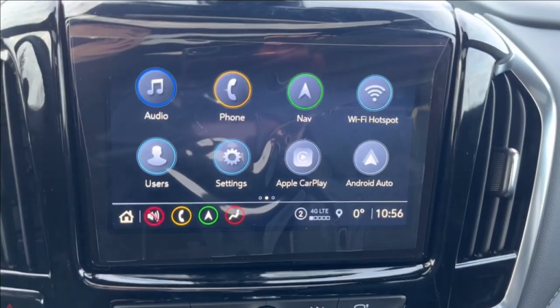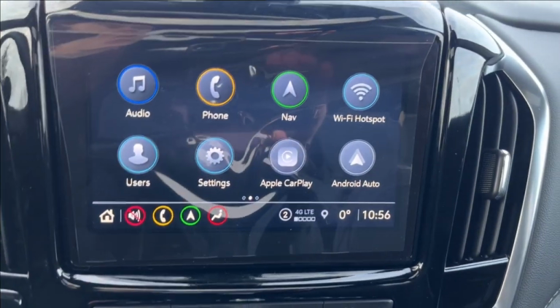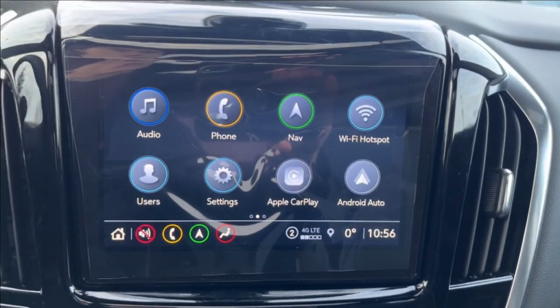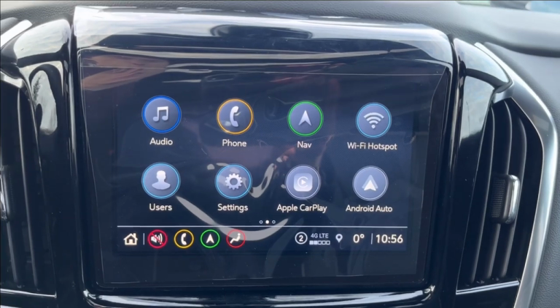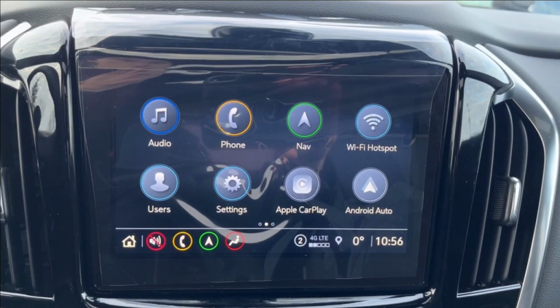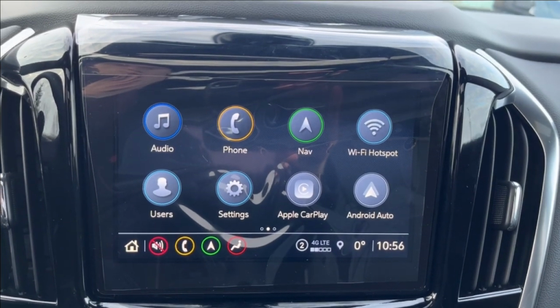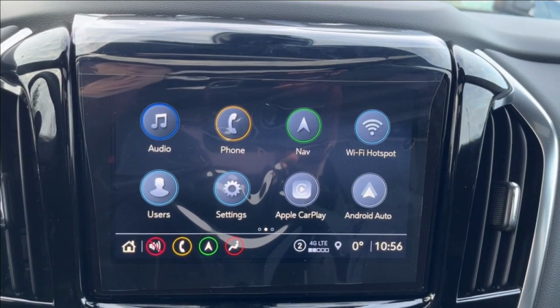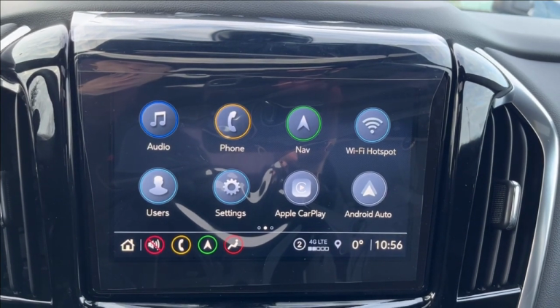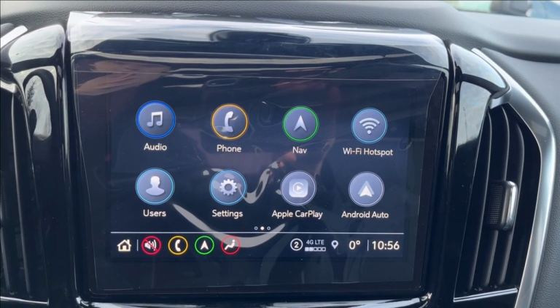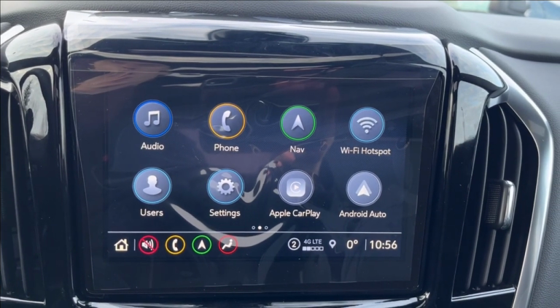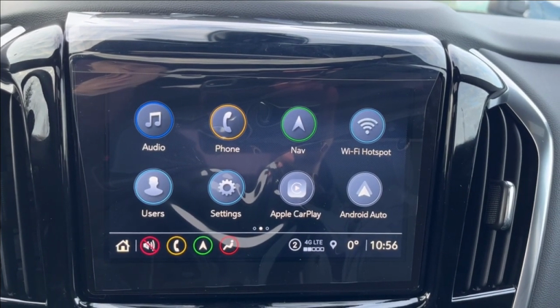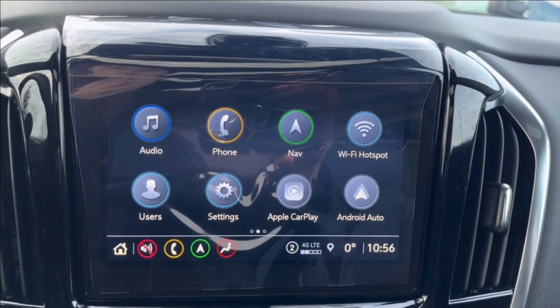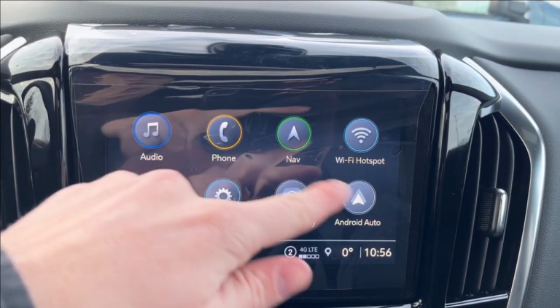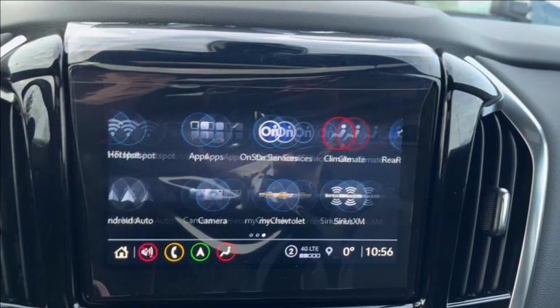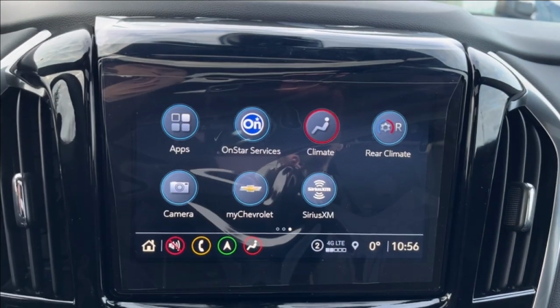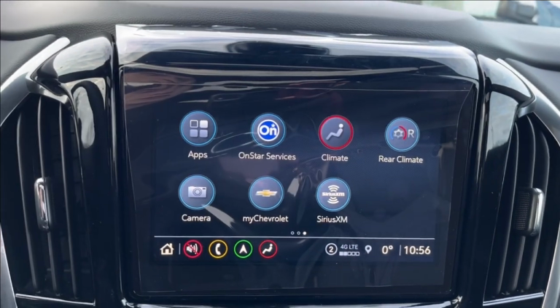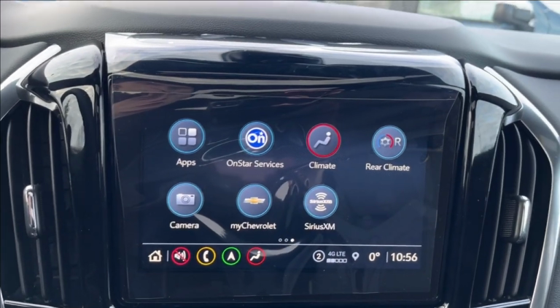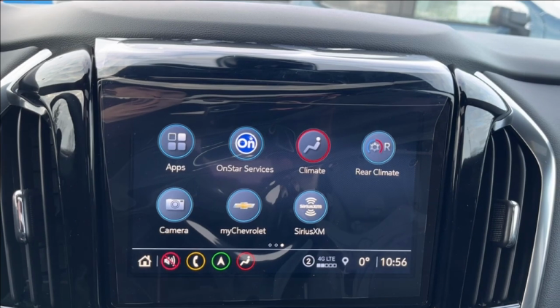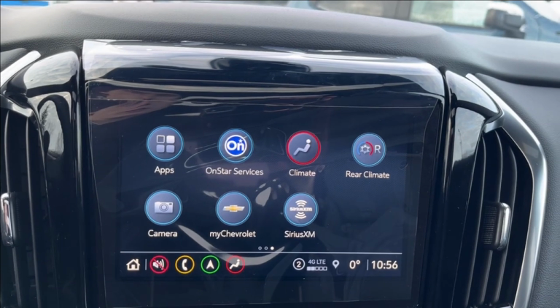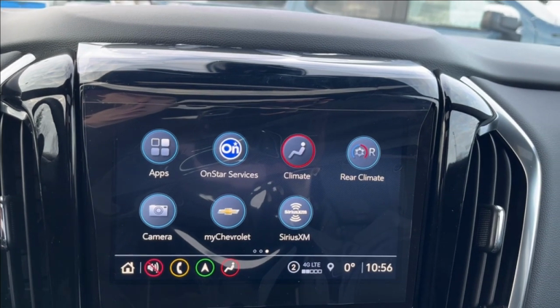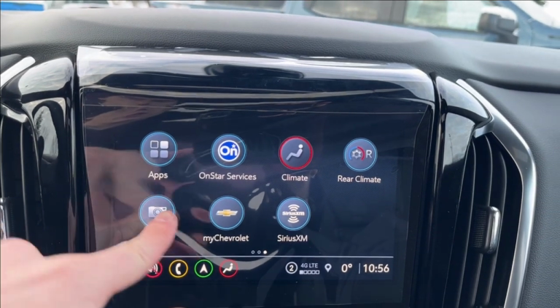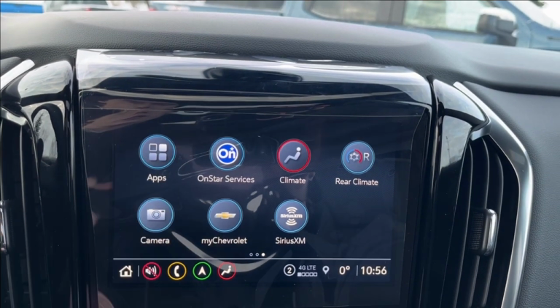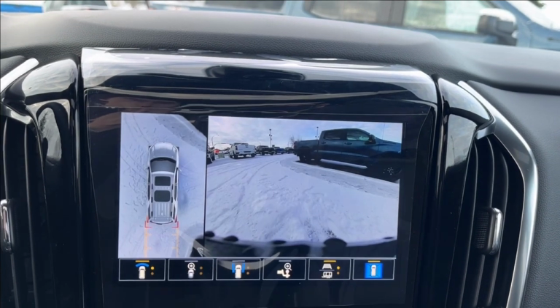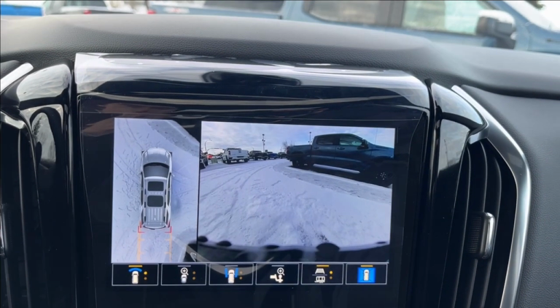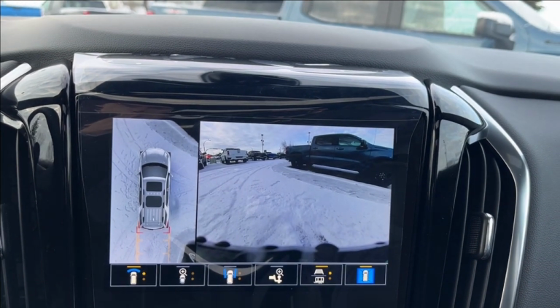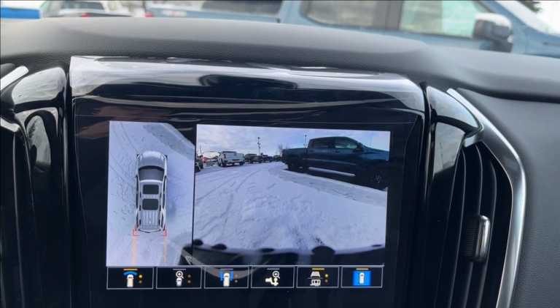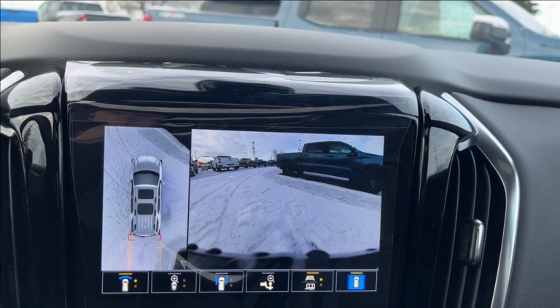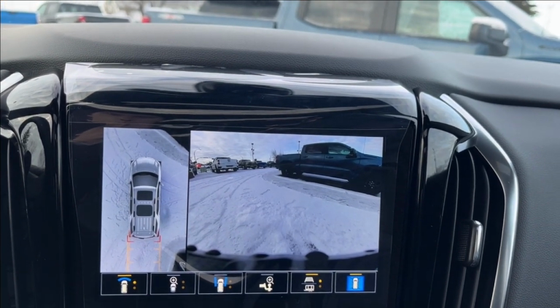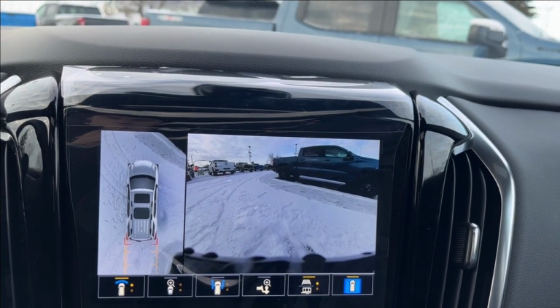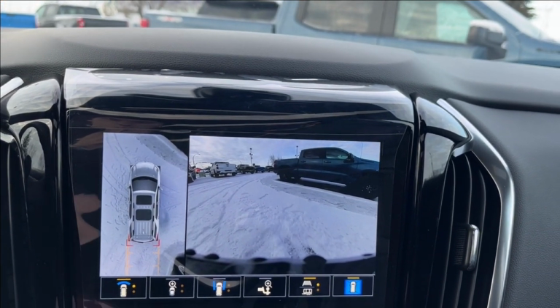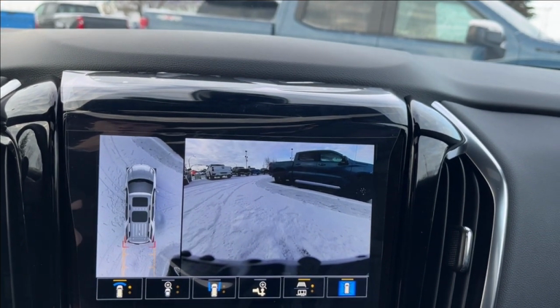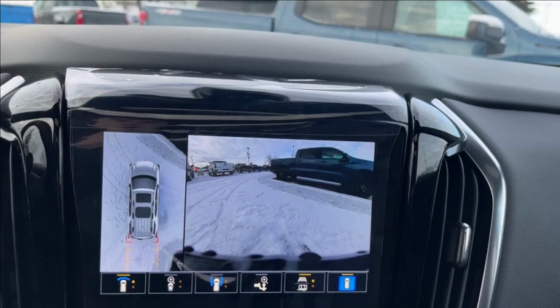Up top onto the infotainment system, obviously built-in Apple CarPlay and Android Auto, as well as Wi-Fi hotspot. You can also access your rear climate and myChevrolet, and your front and rear cameras, as well as your 360-degree camera.